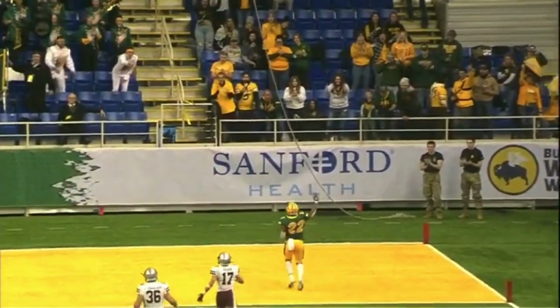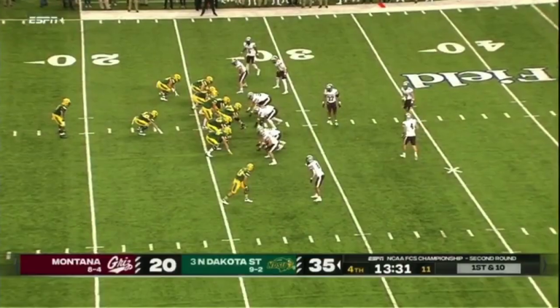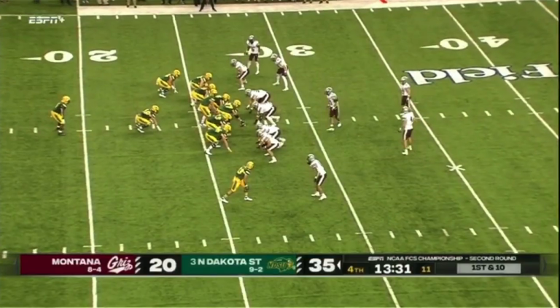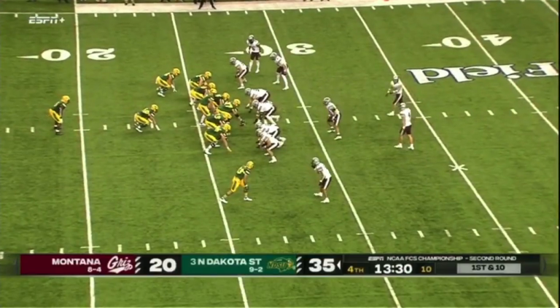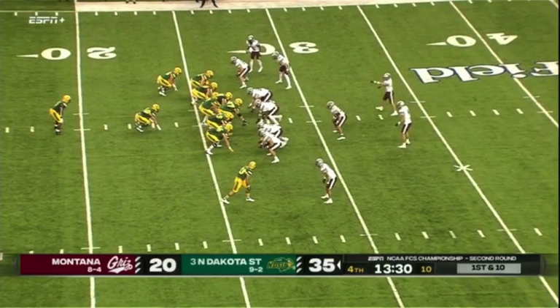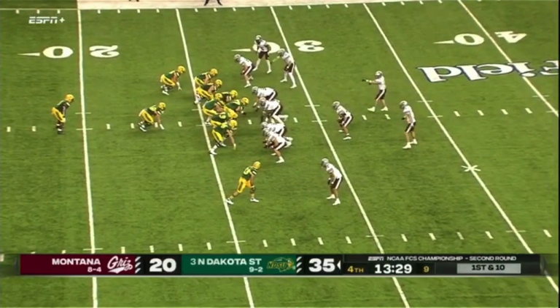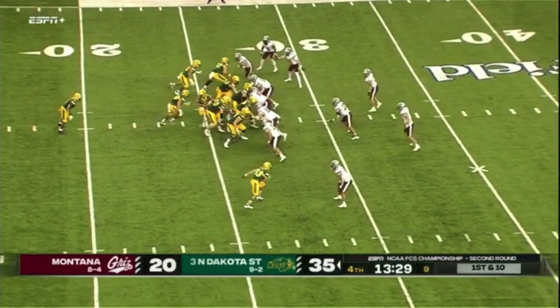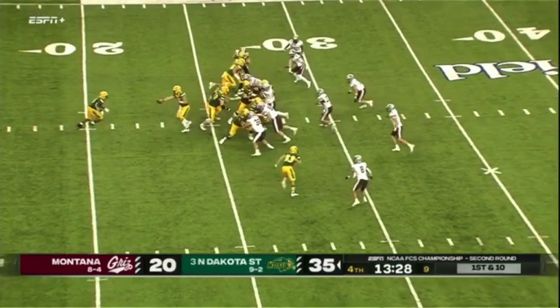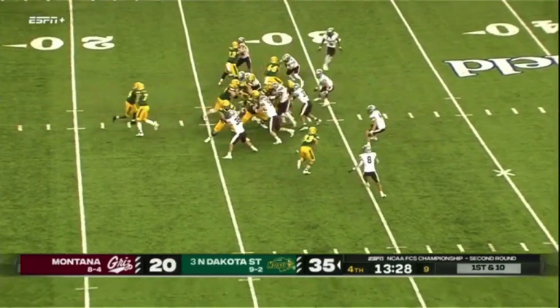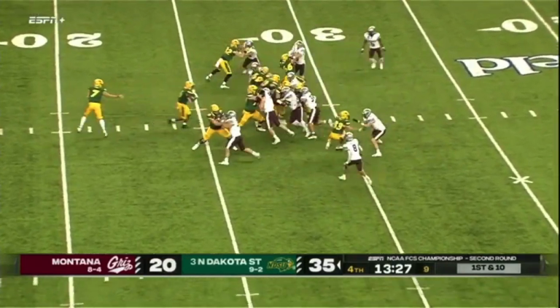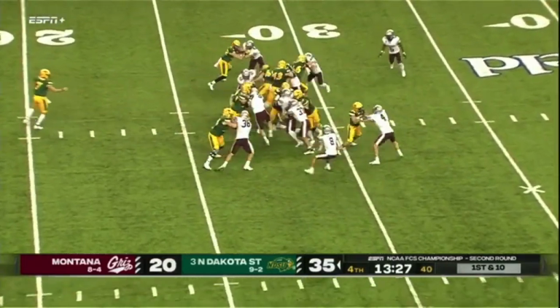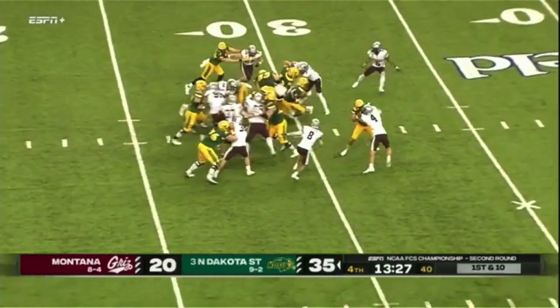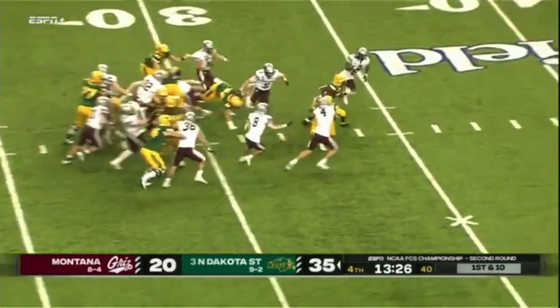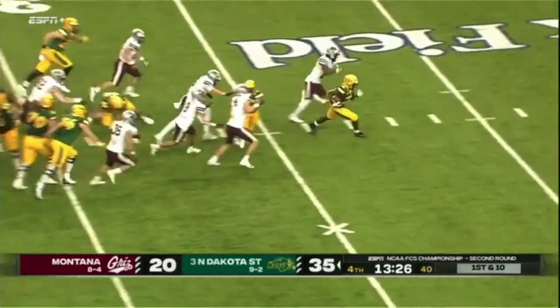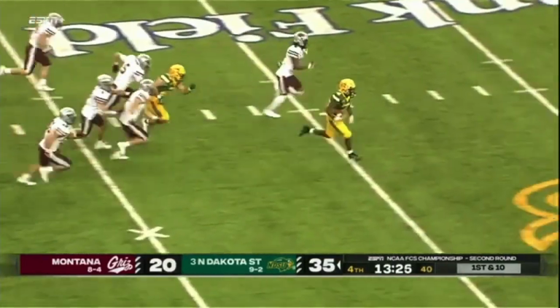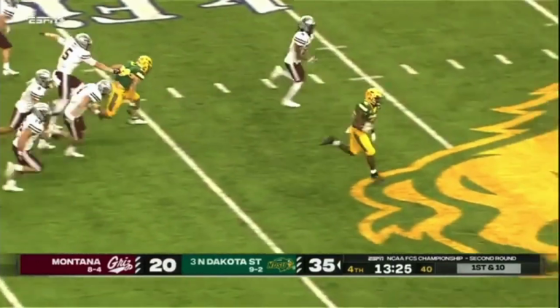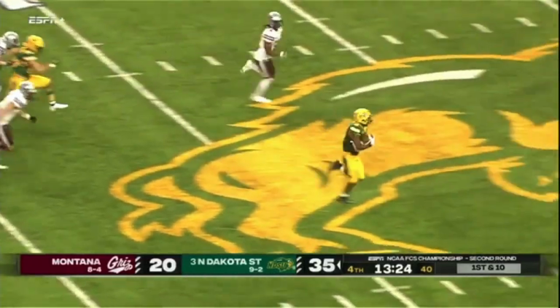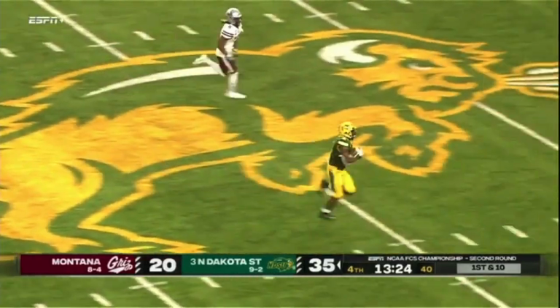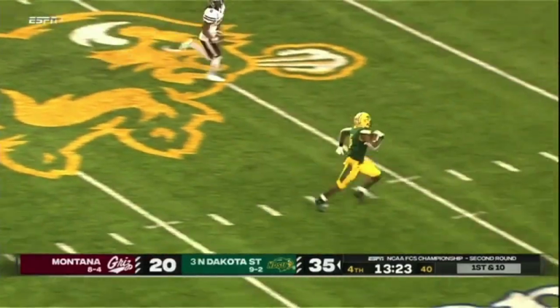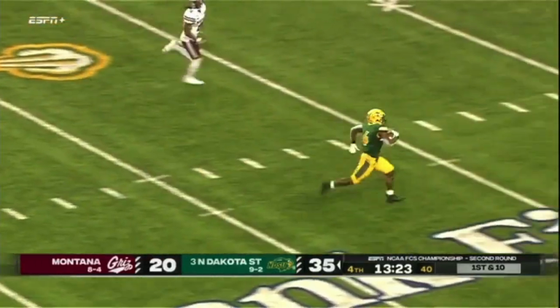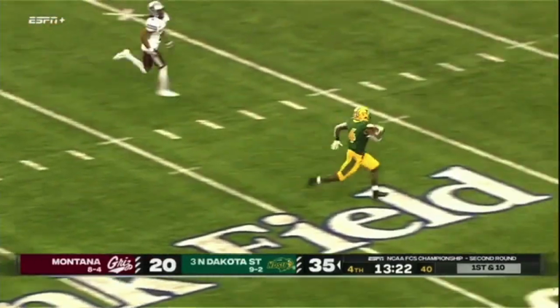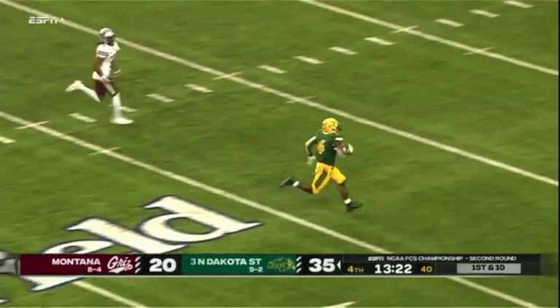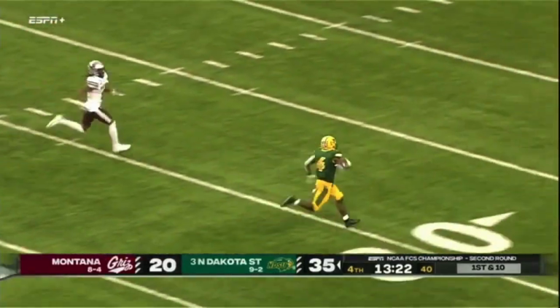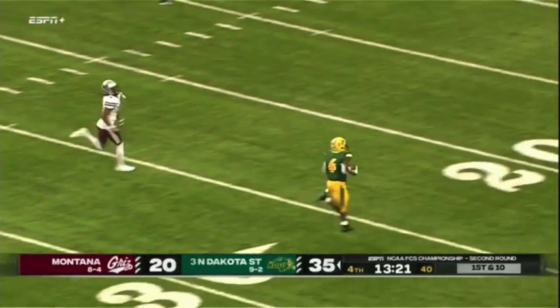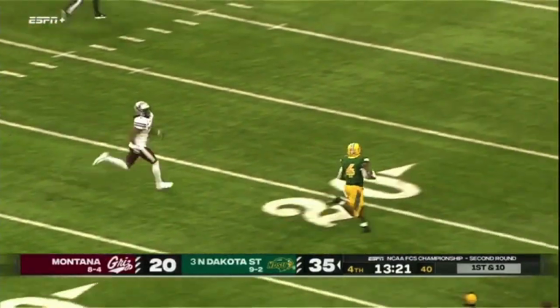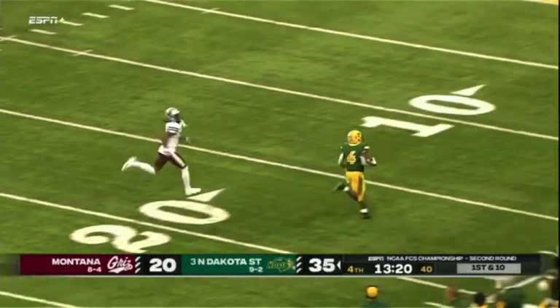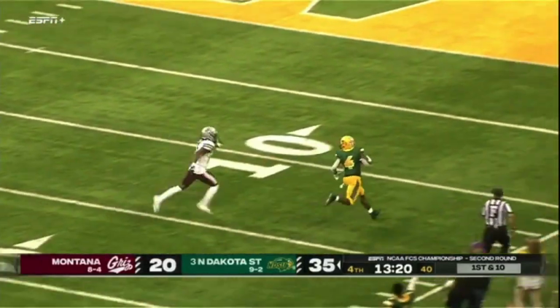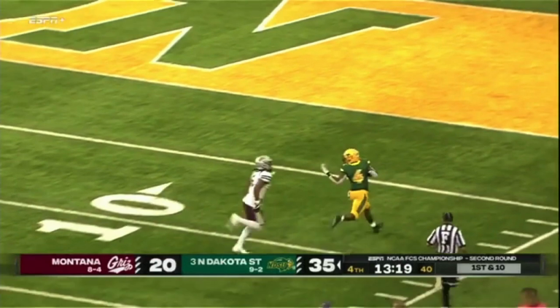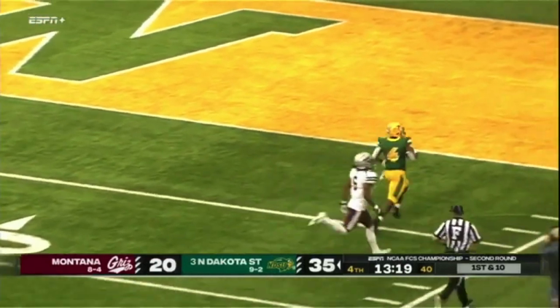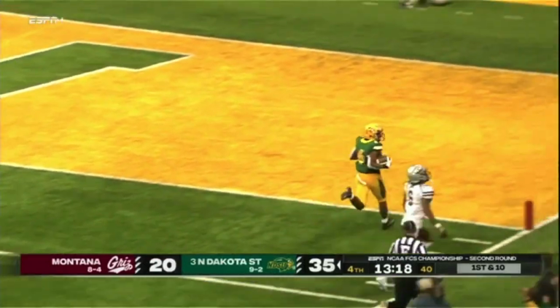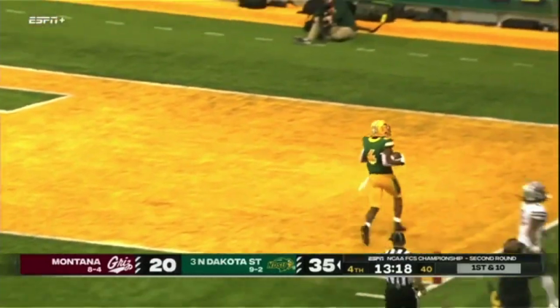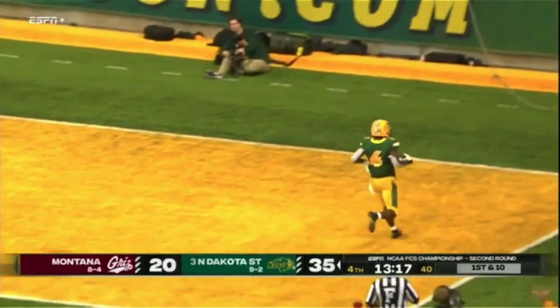You can see both teams playing, fighting to the nail for that. Johnson broke out for a big run earlier and has another — one guy to beat — Johnson turning on the jets again.